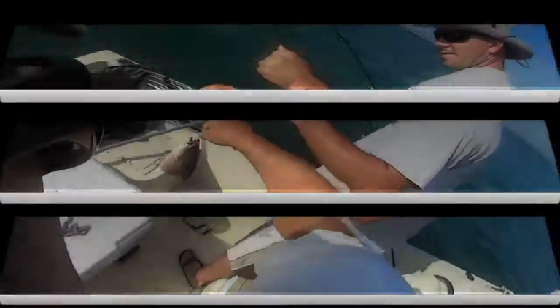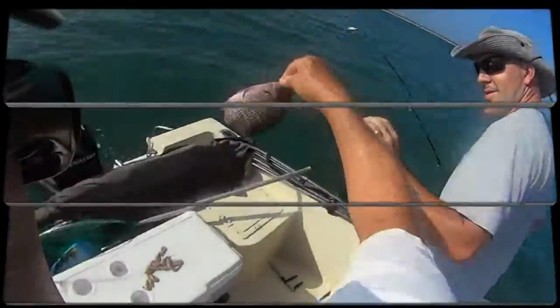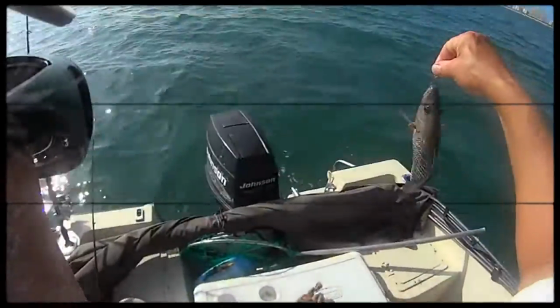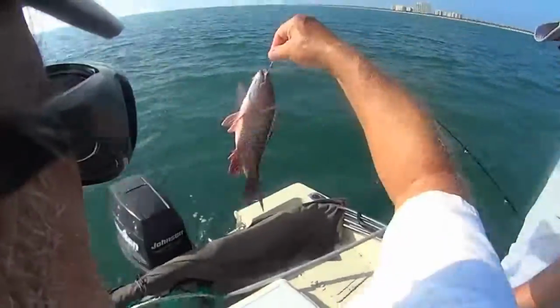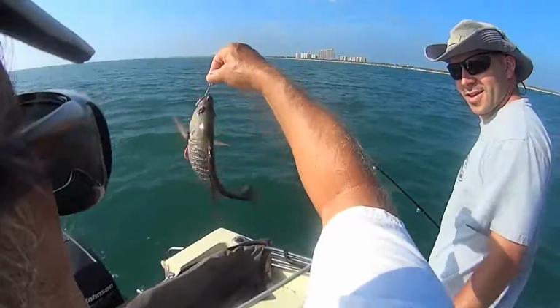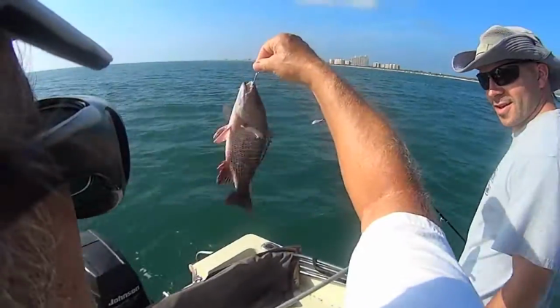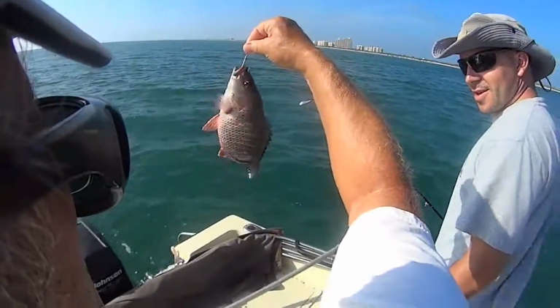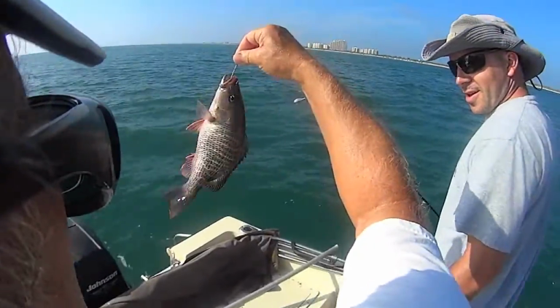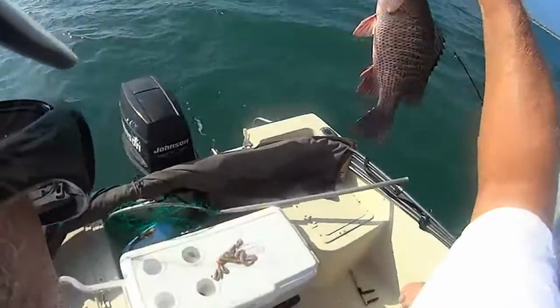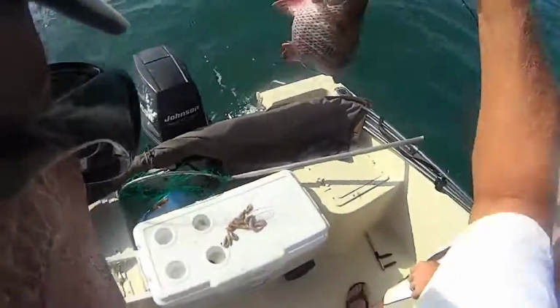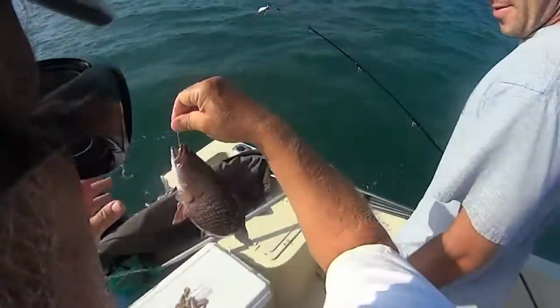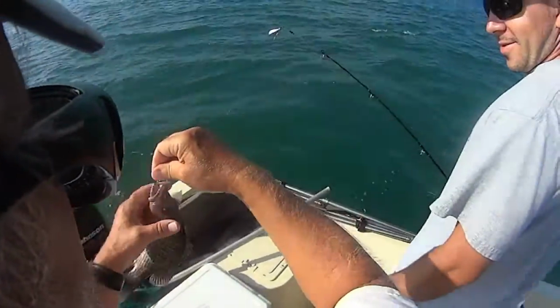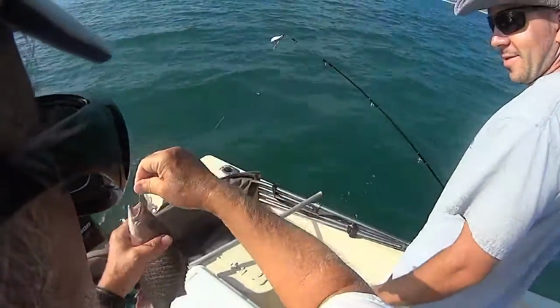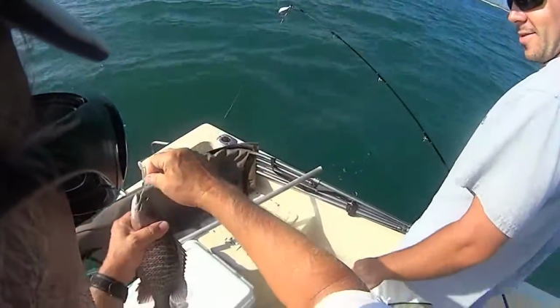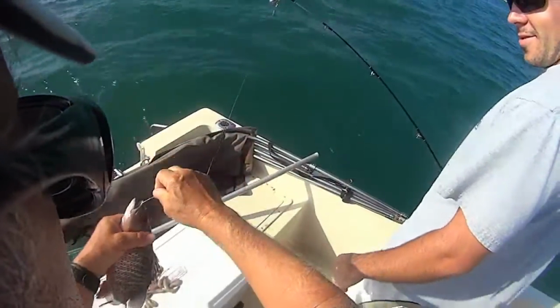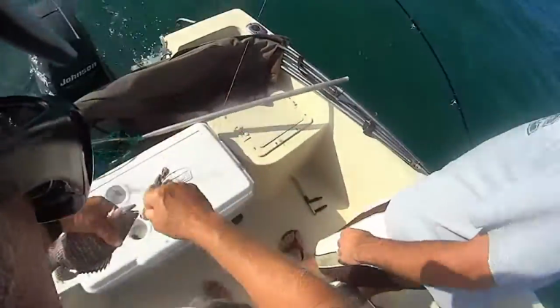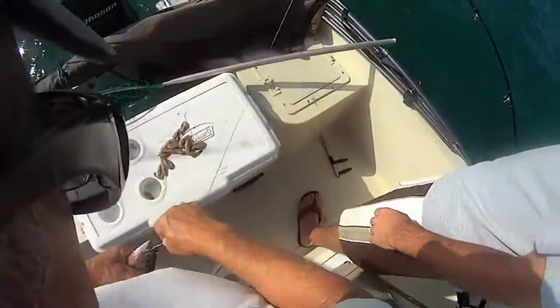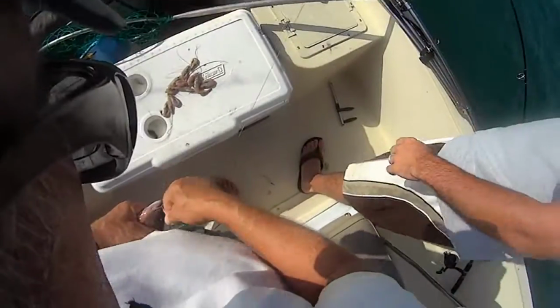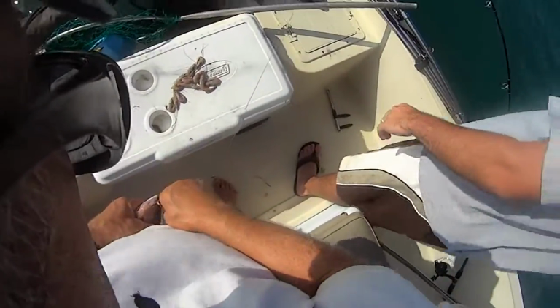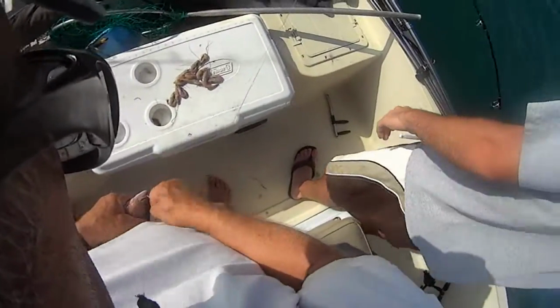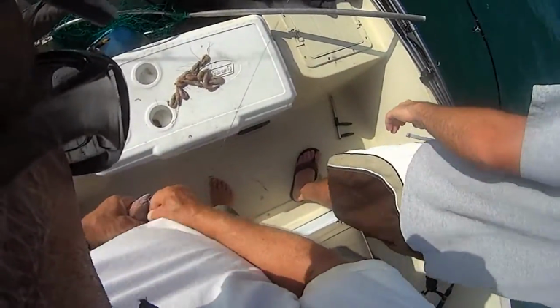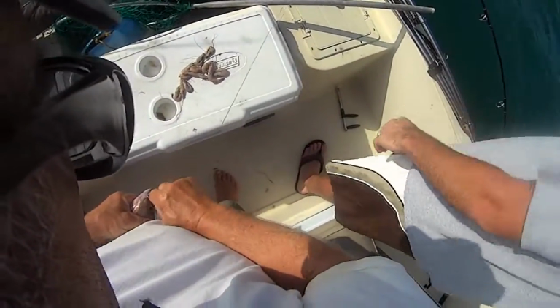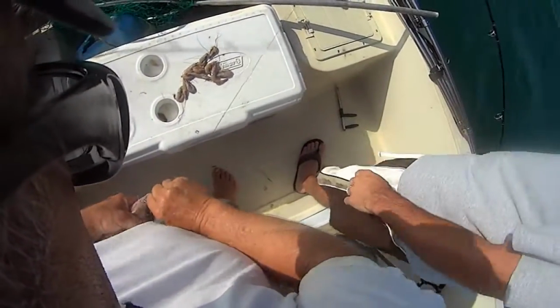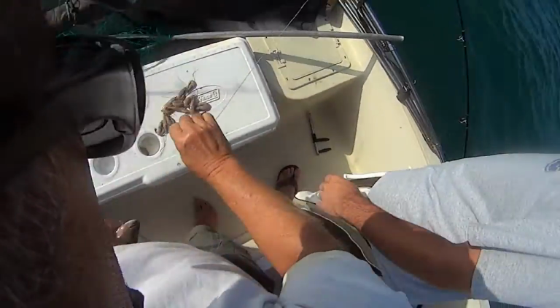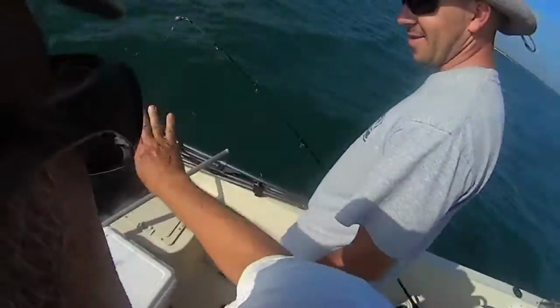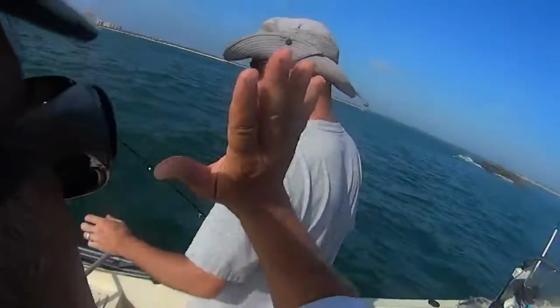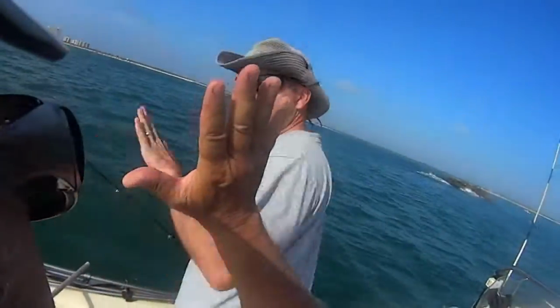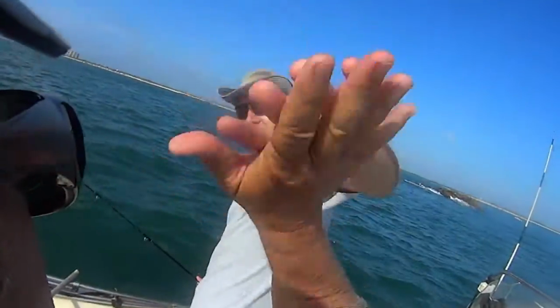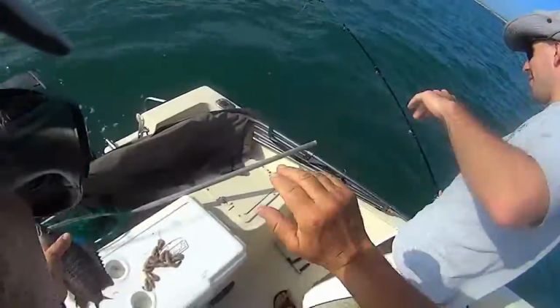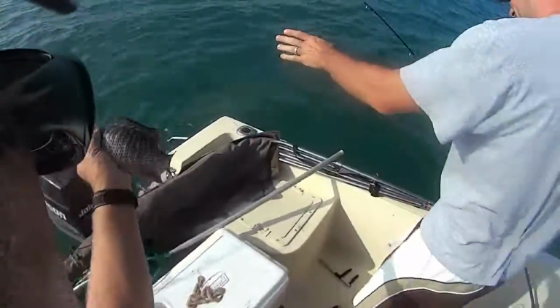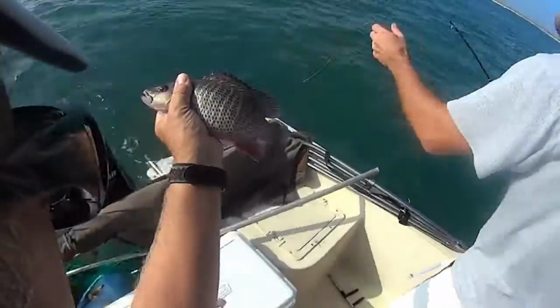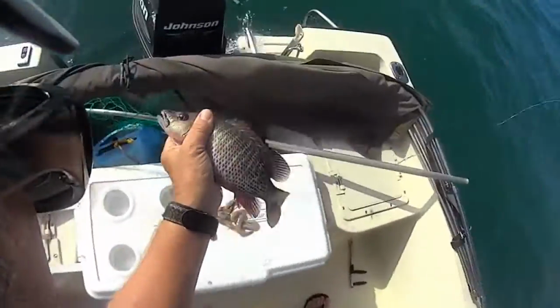First mangrove! Justin got the first mangrove, and that's a nice keeper — absolutely, skunk is out of the boat. Nice mangrove snapper, my friend. There you go, look at that!